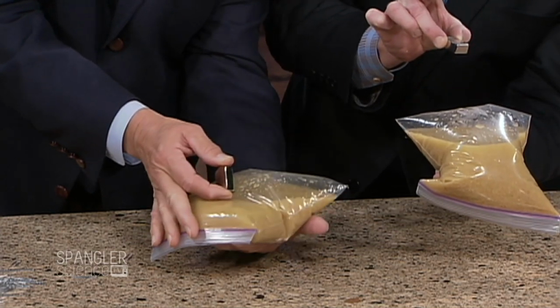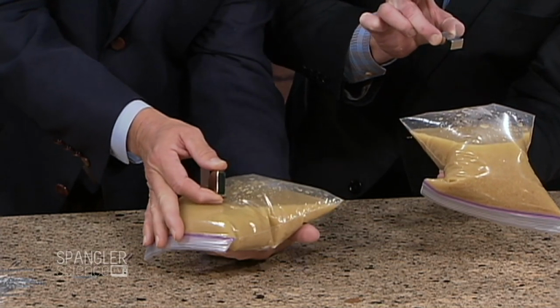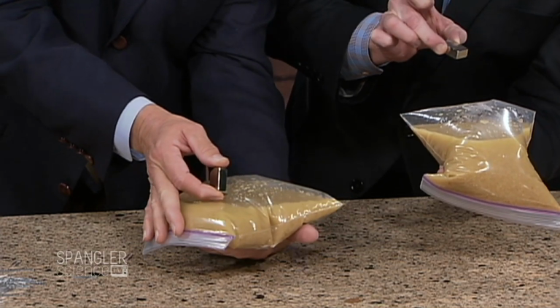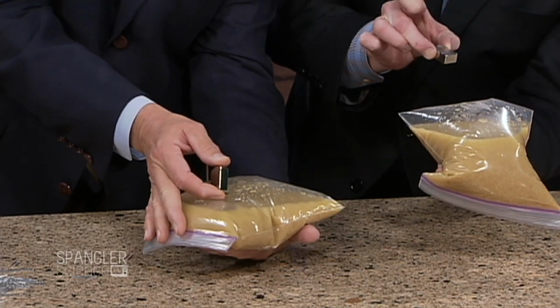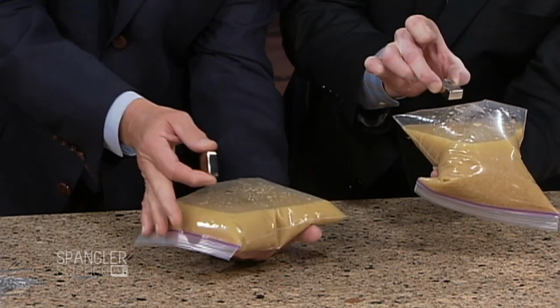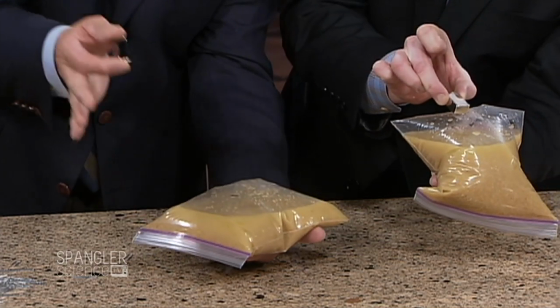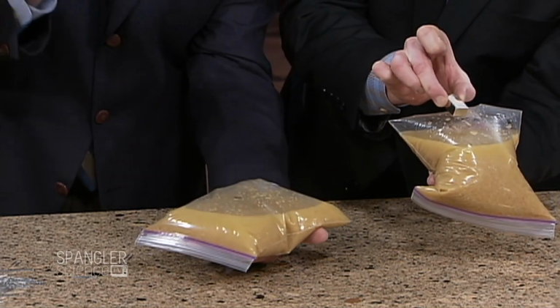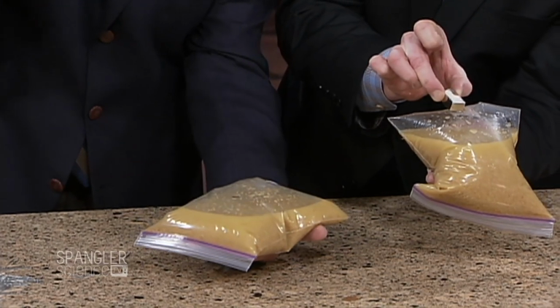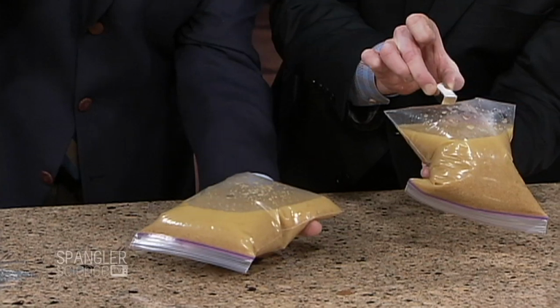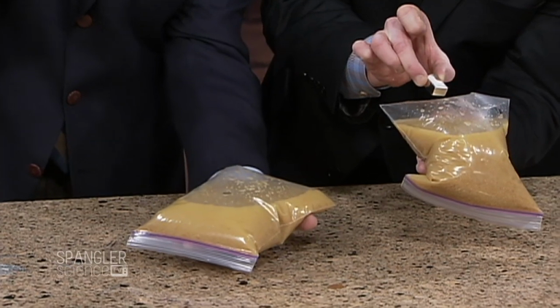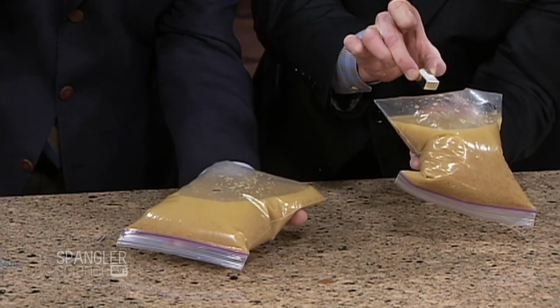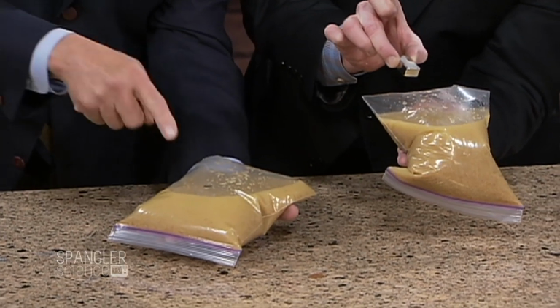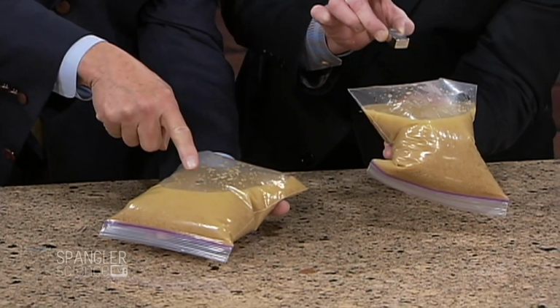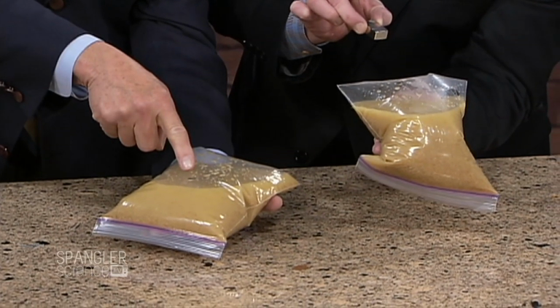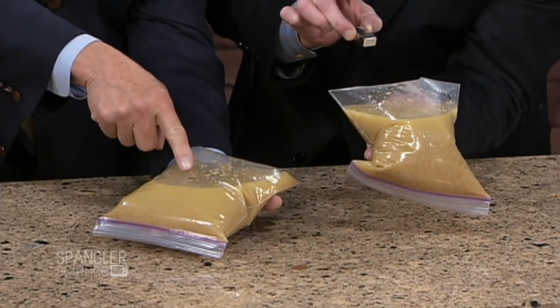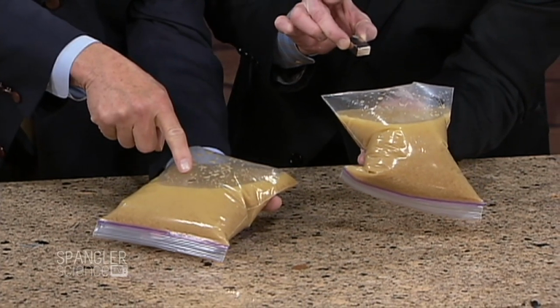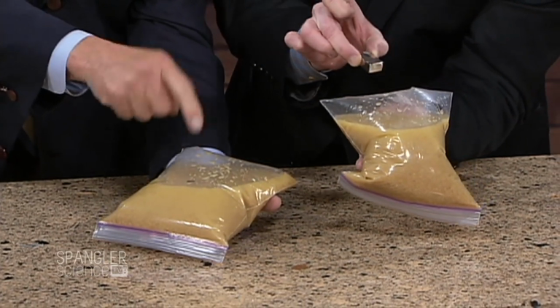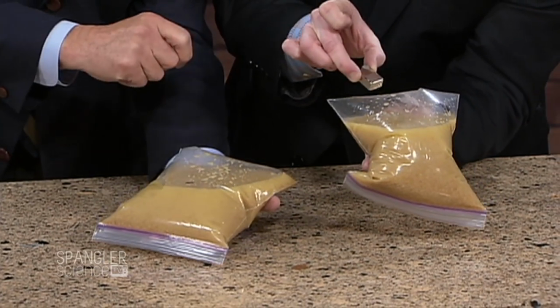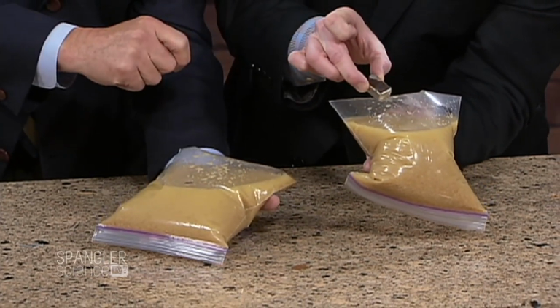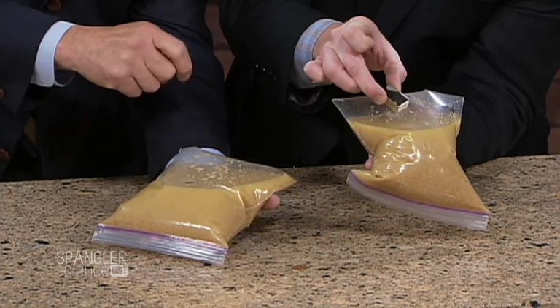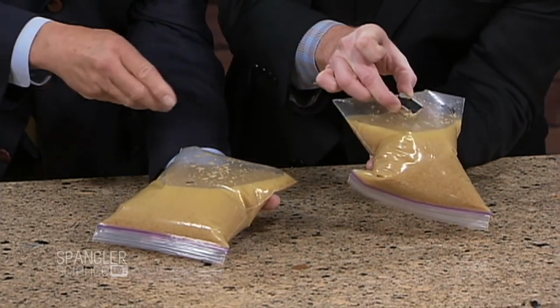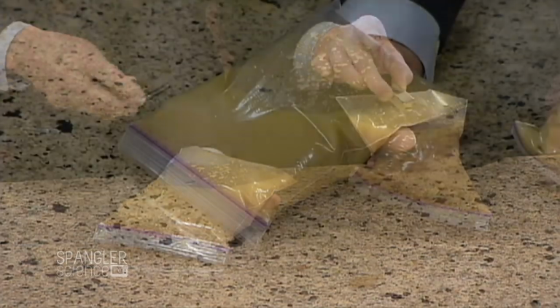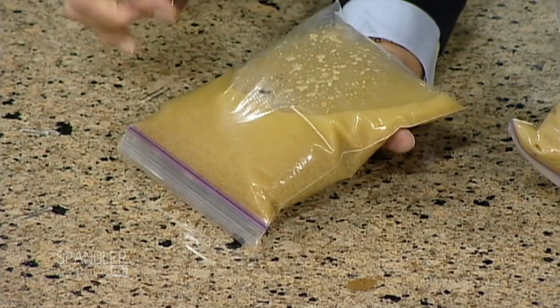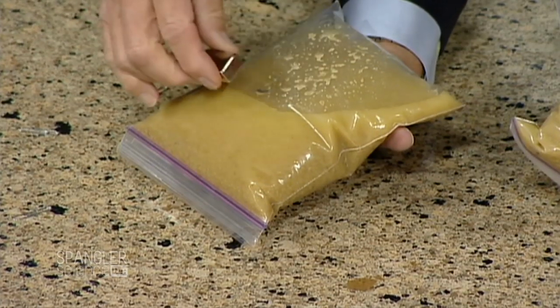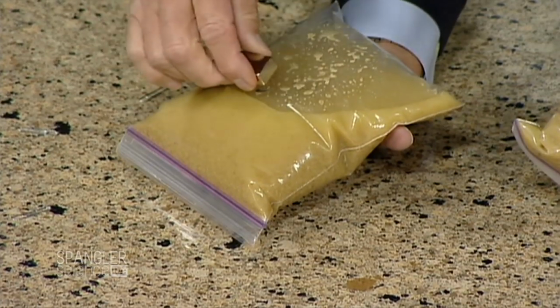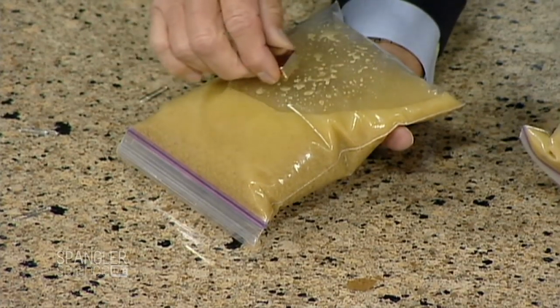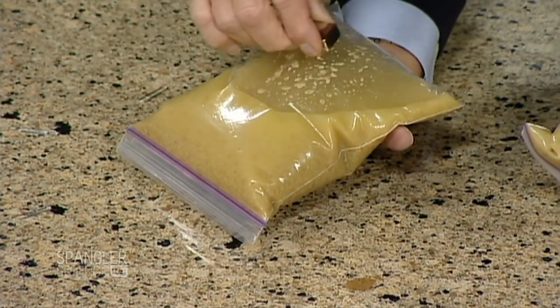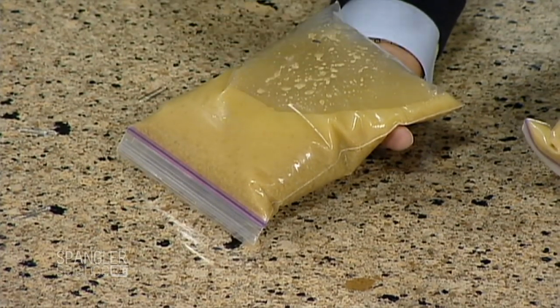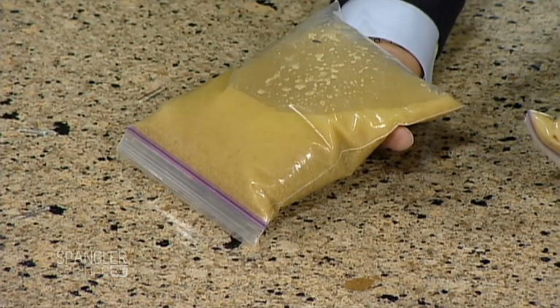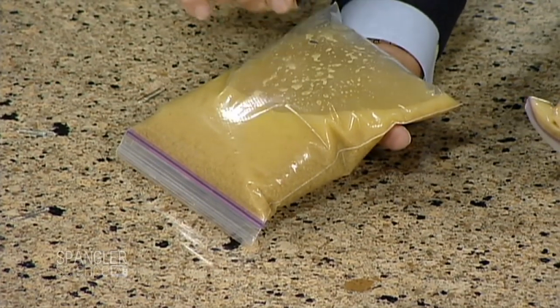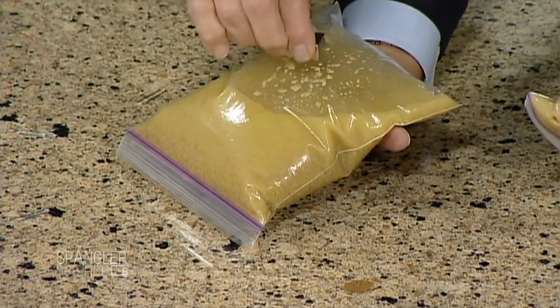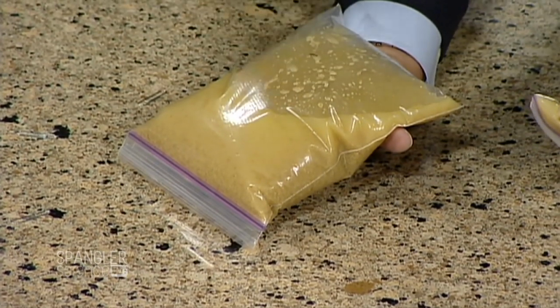Sure enough, there it is. Can you see it? In the top of the bag — there is the iron in the Total cereal. Can you see the little black spot right there? There it is. You can see this little guy moving around right there. That is amazing.